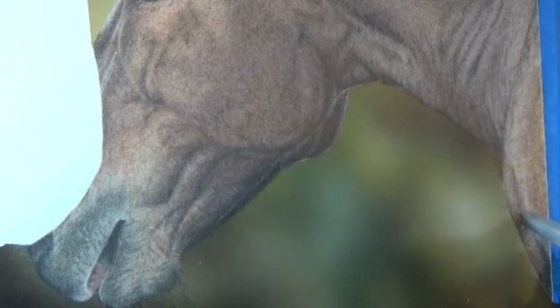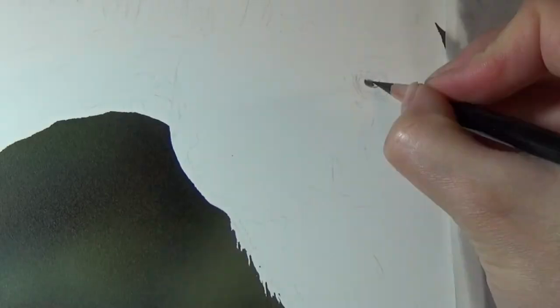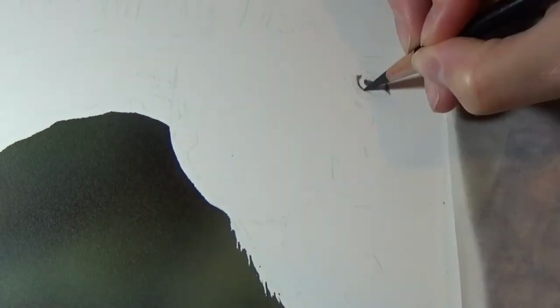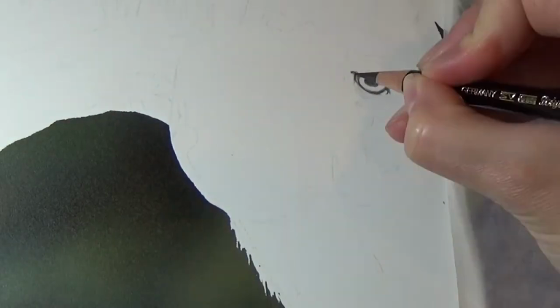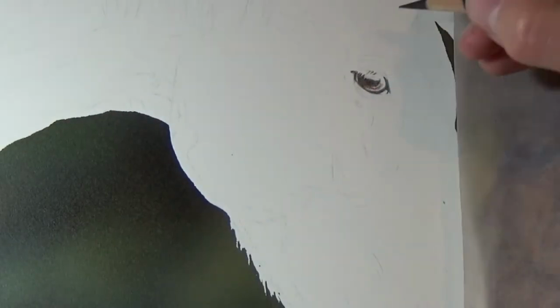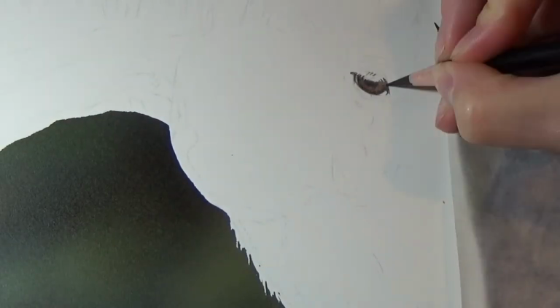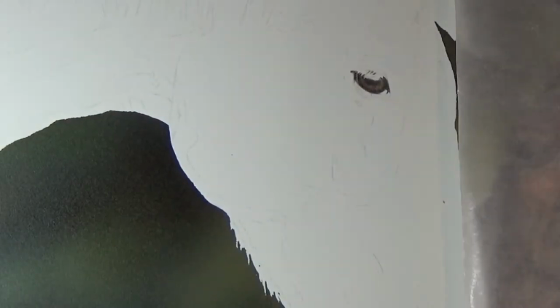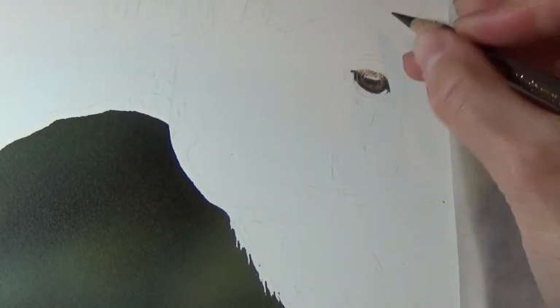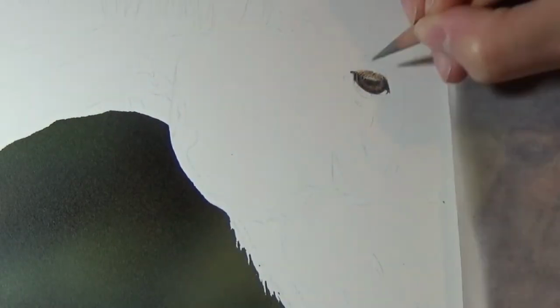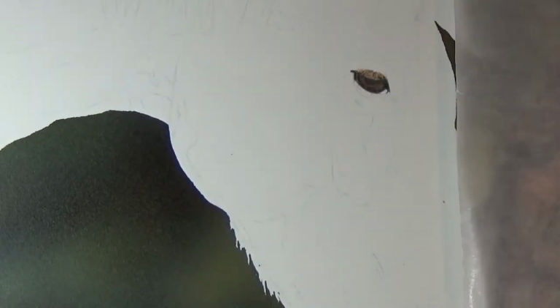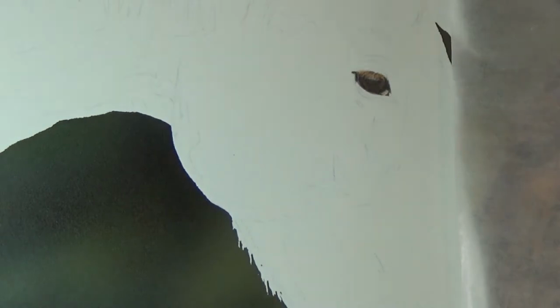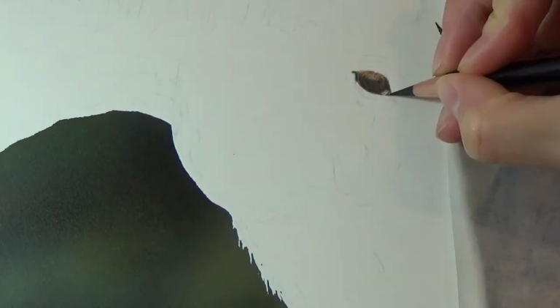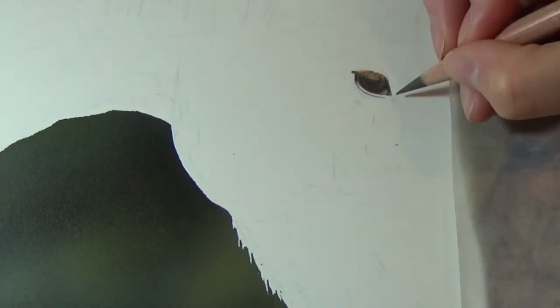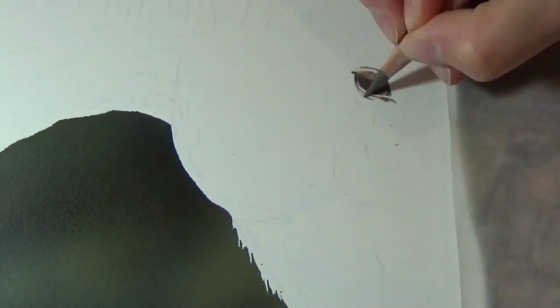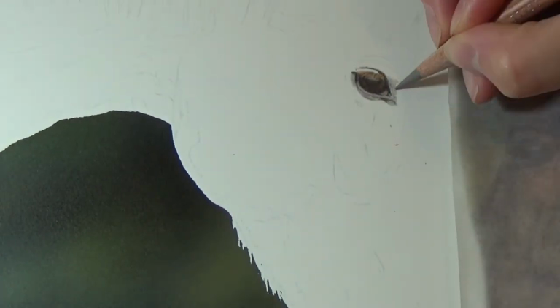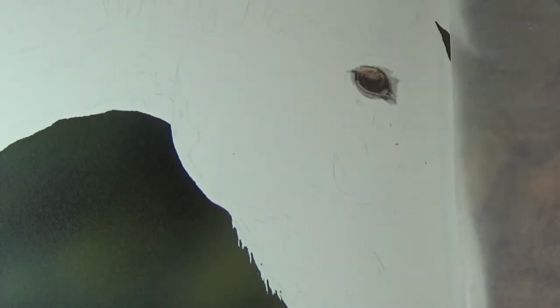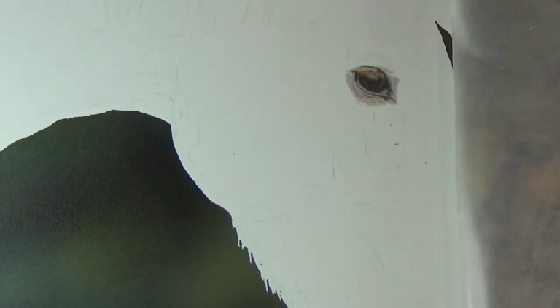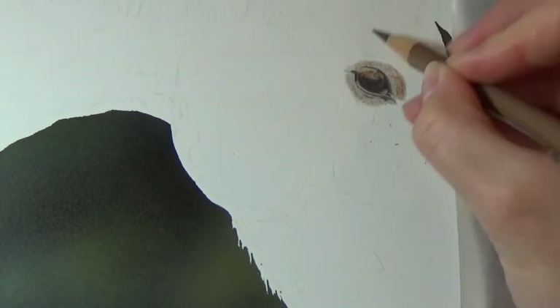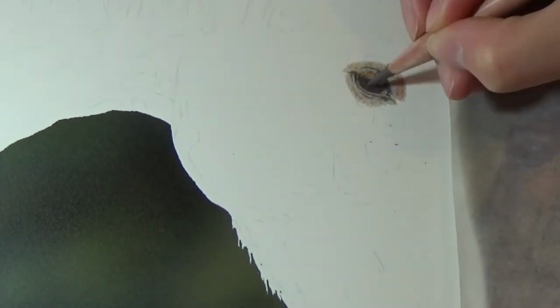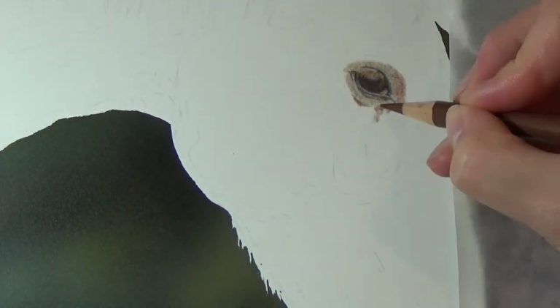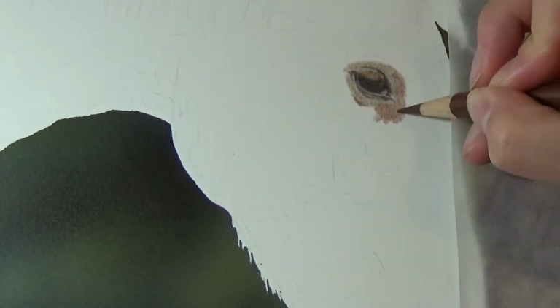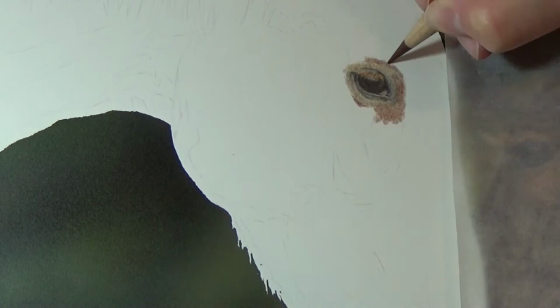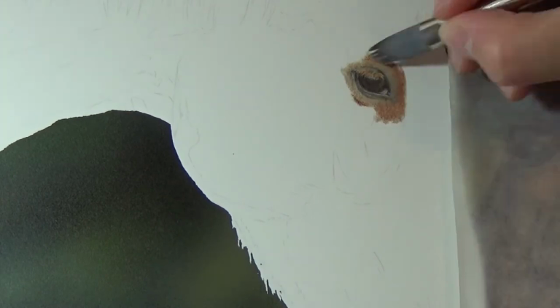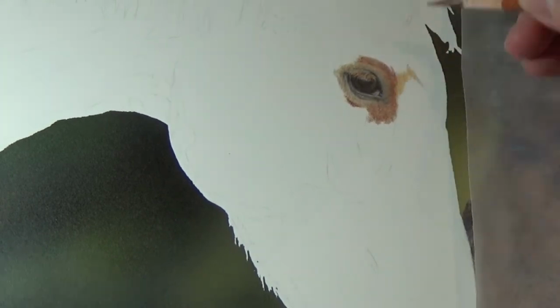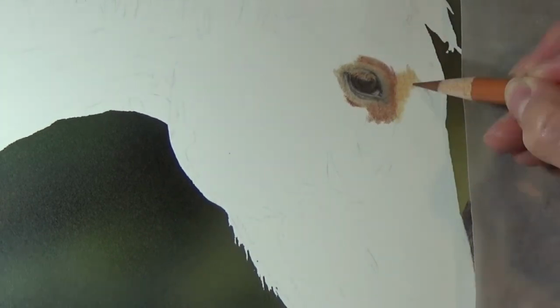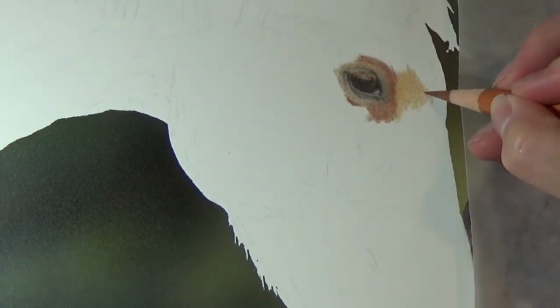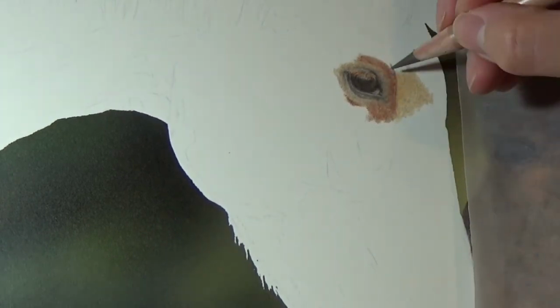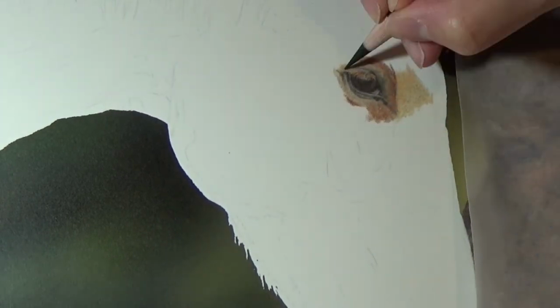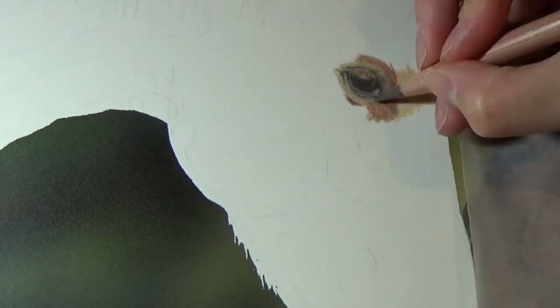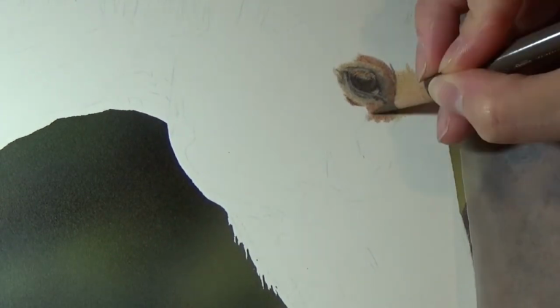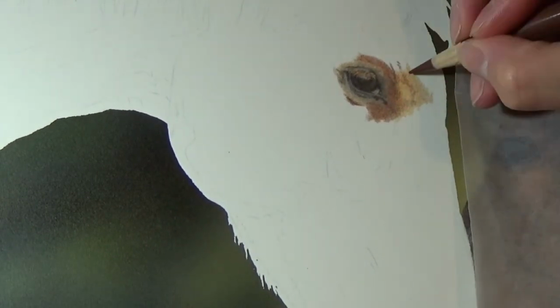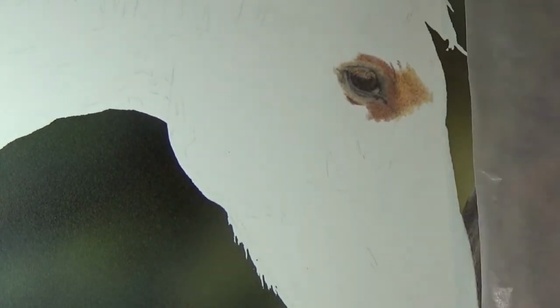So I'm now moving on to the second horse and I'm just following the exact same process. One of the other reasons that I like to start with the eyes is that the eyes are the soul of the piece — it's what people focus on first, so I like to get that right before I move on to anywhere else.